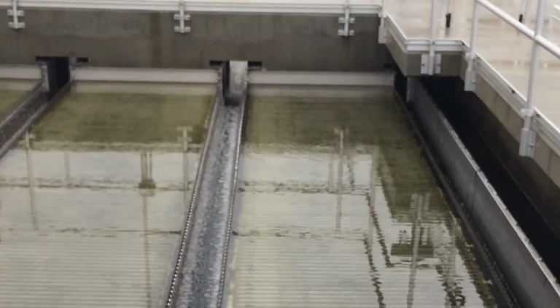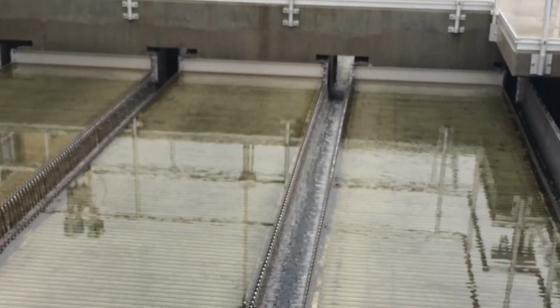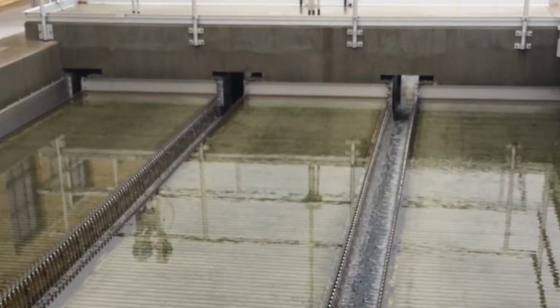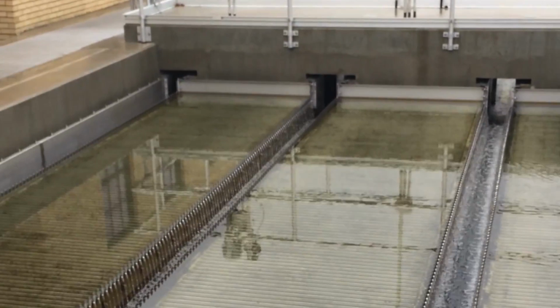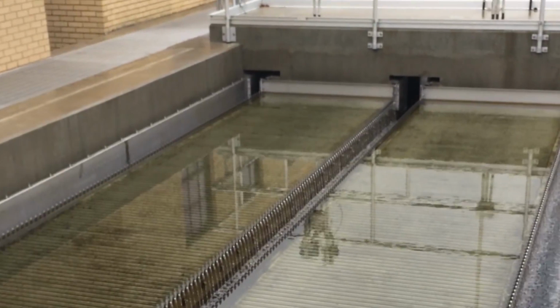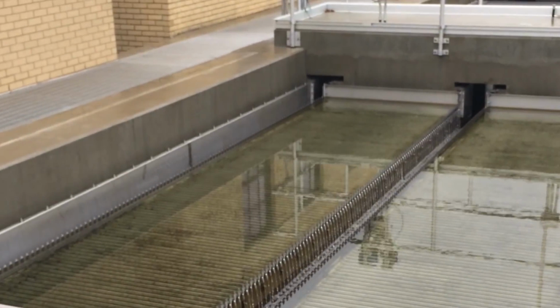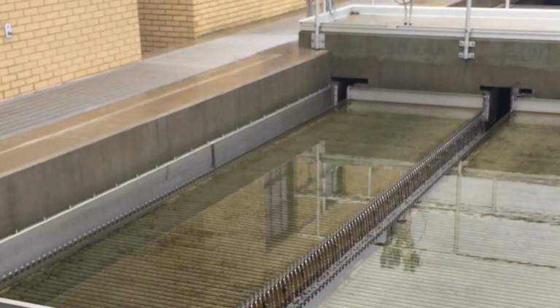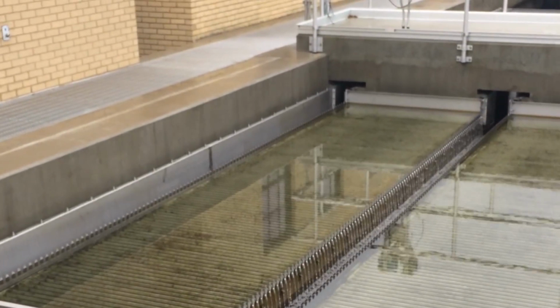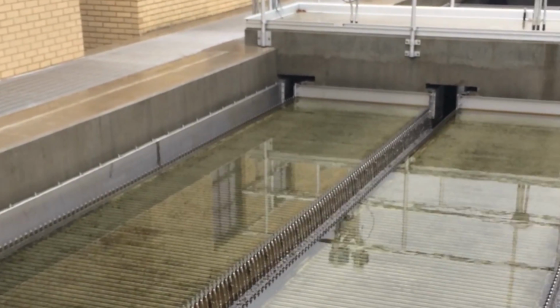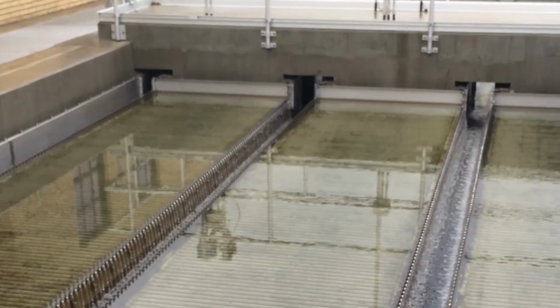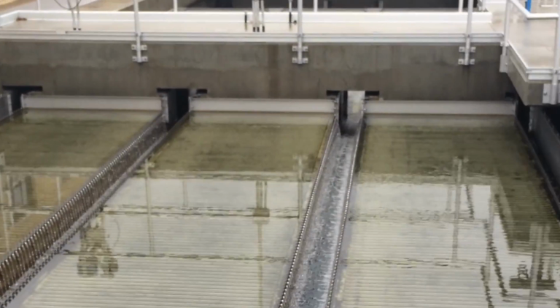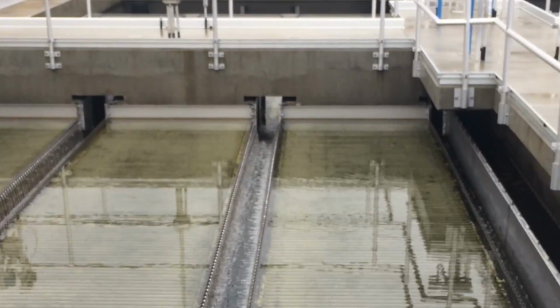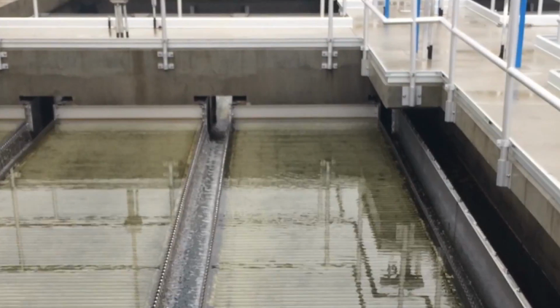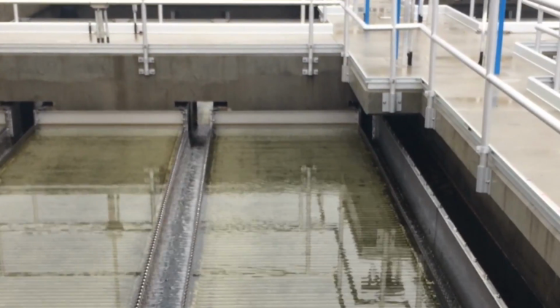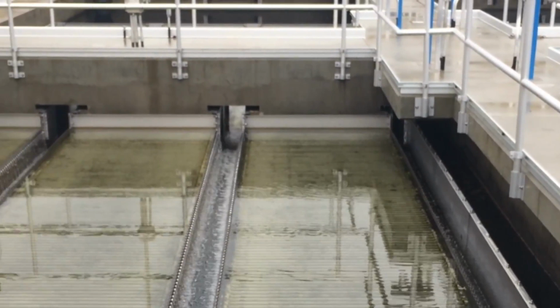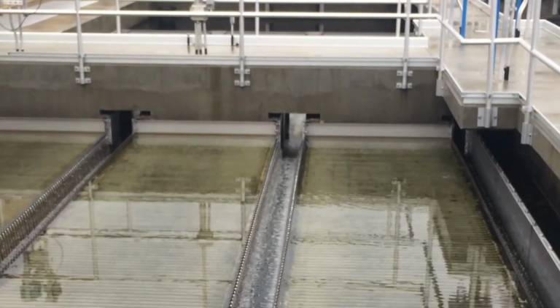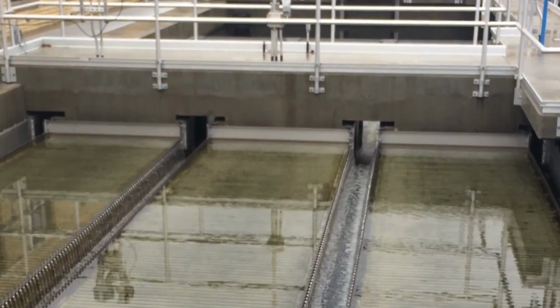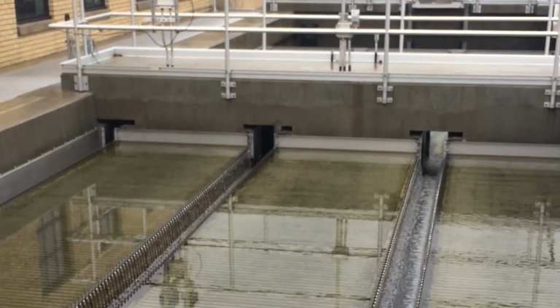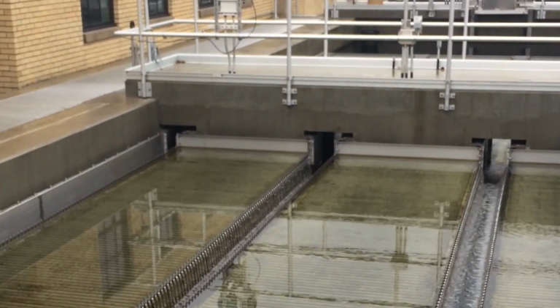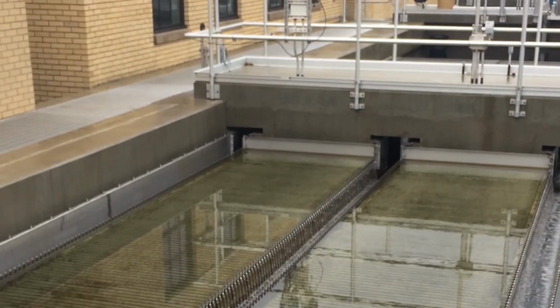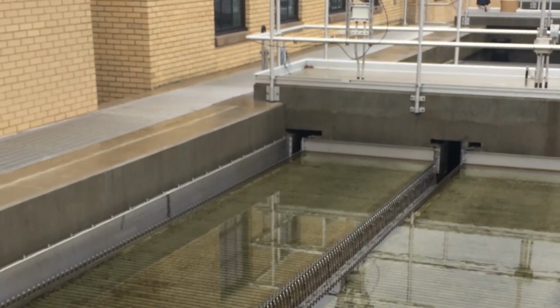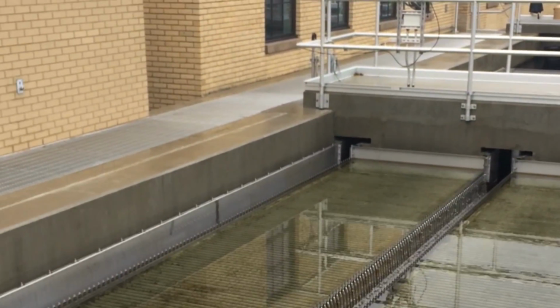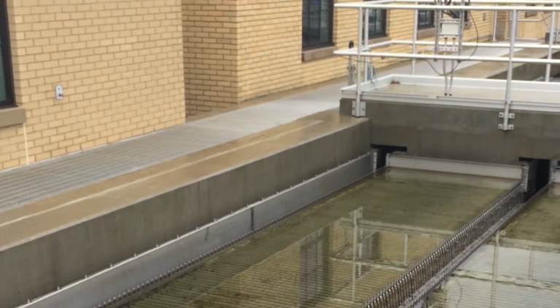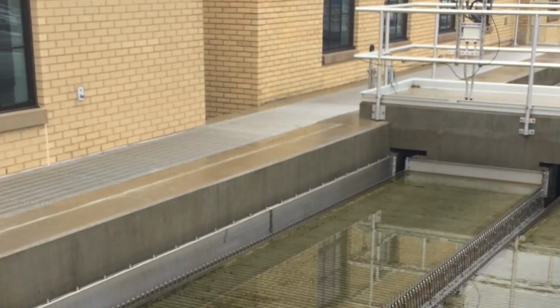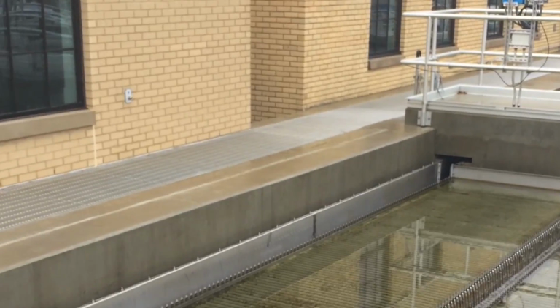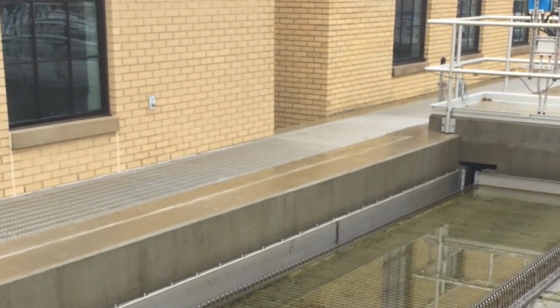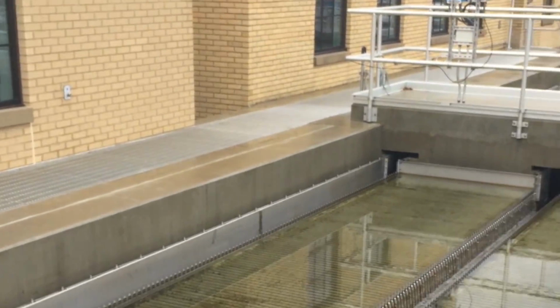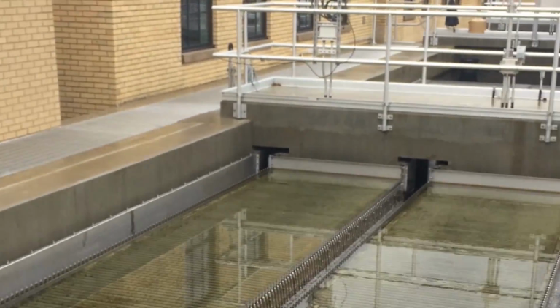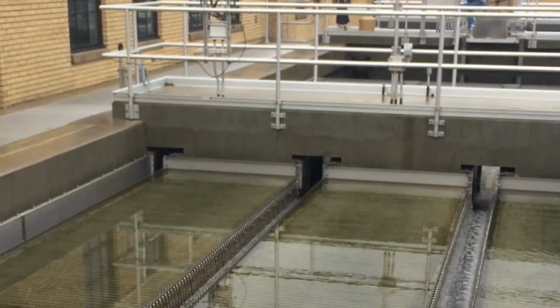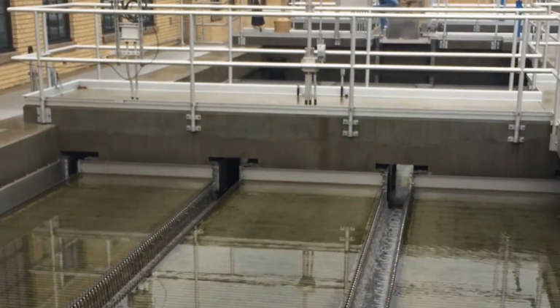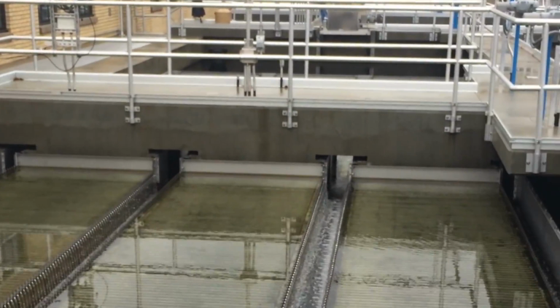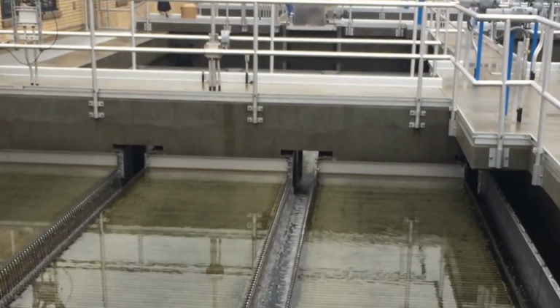This is a basin designed for 4MGD with plate settlers. I took a picture of the SCADA screen — they are achieving 0.3 NTU off of the sedimentation basins going into their filters.